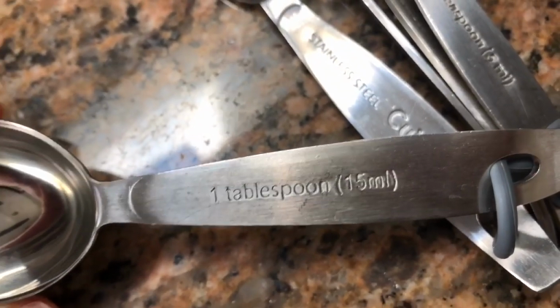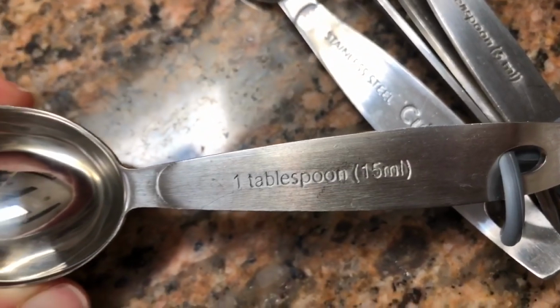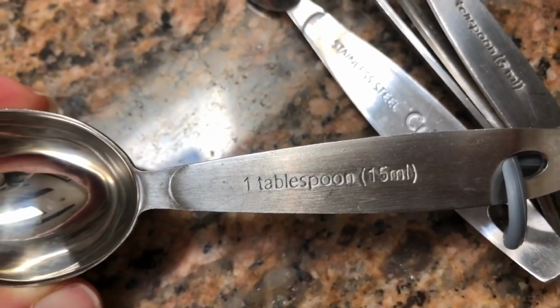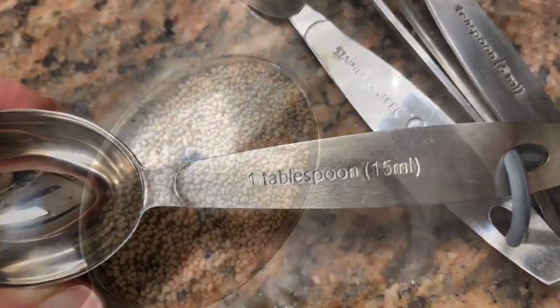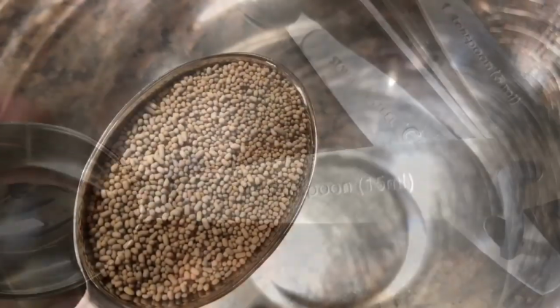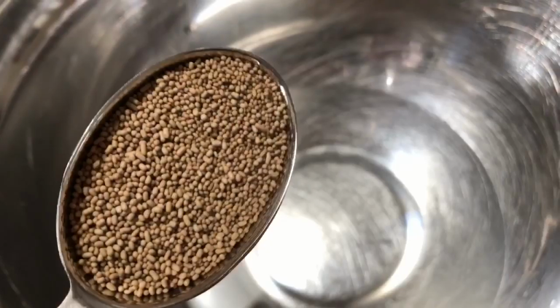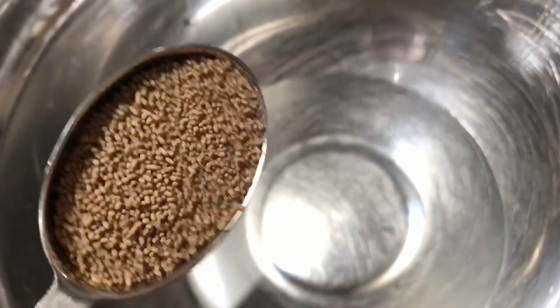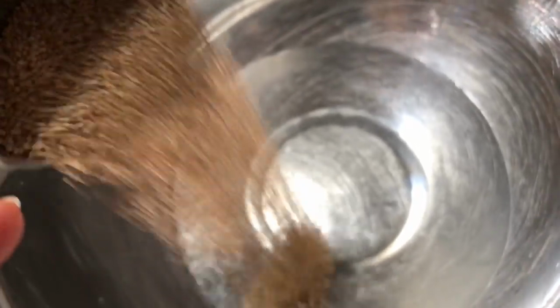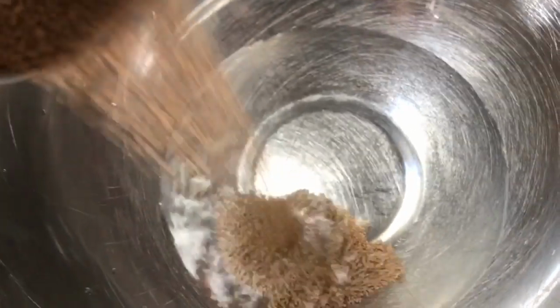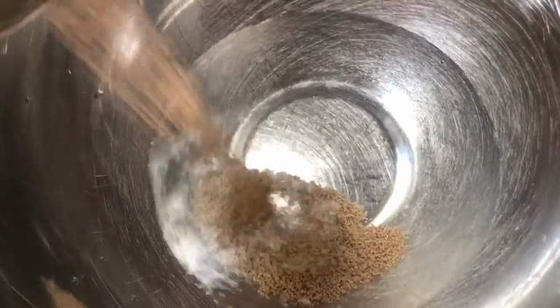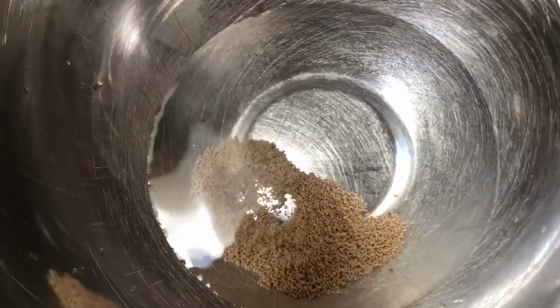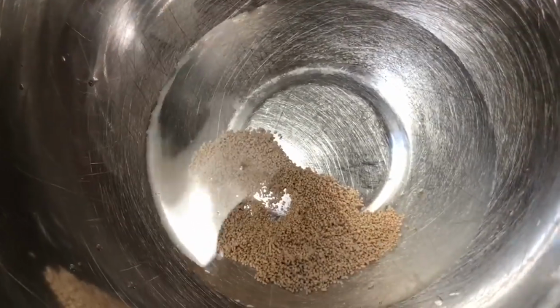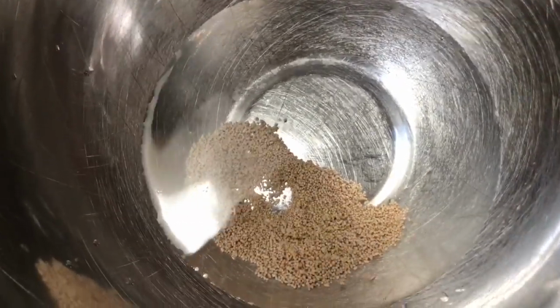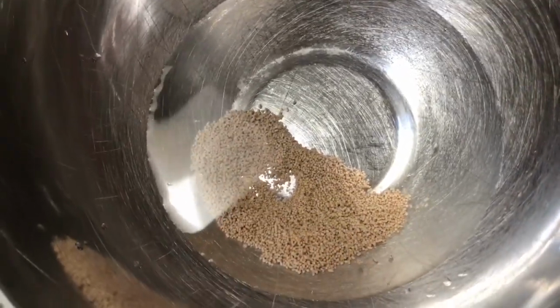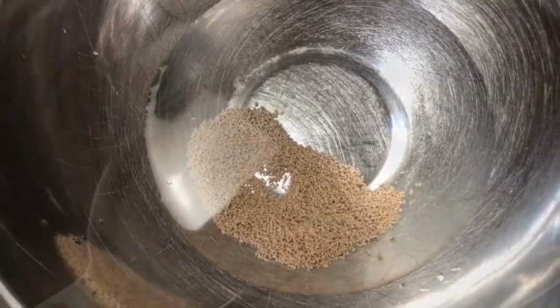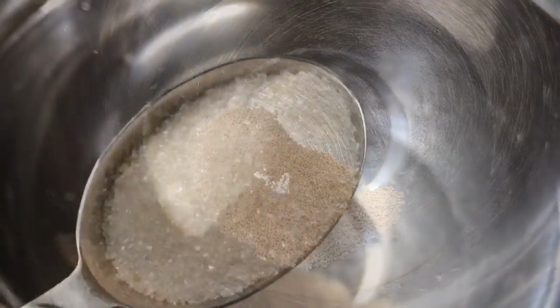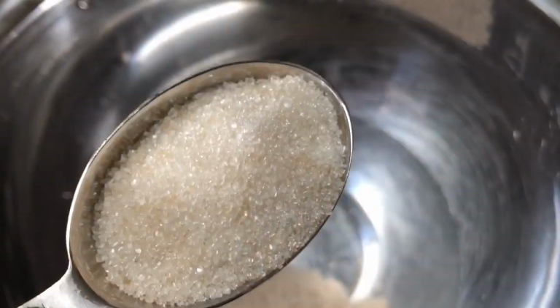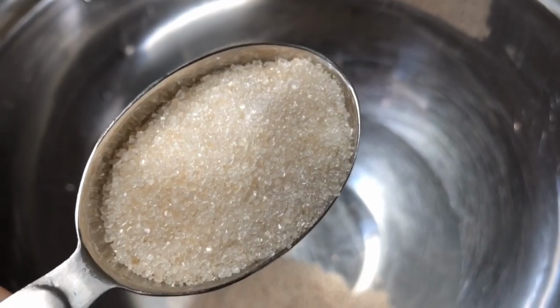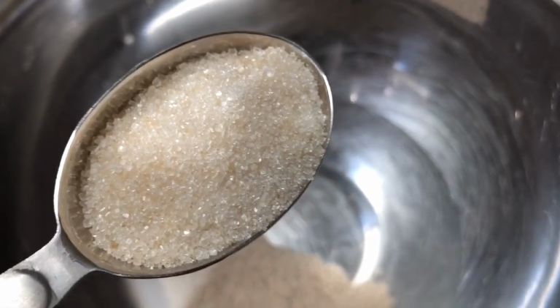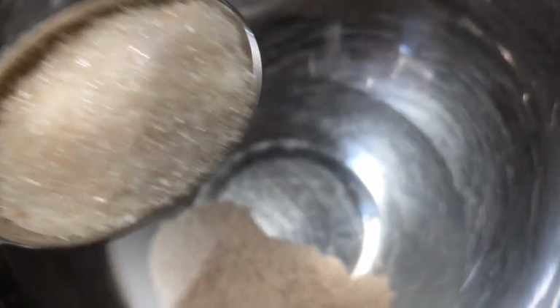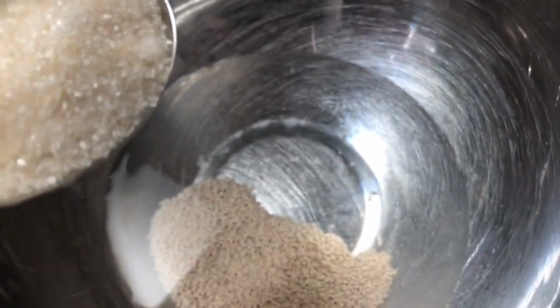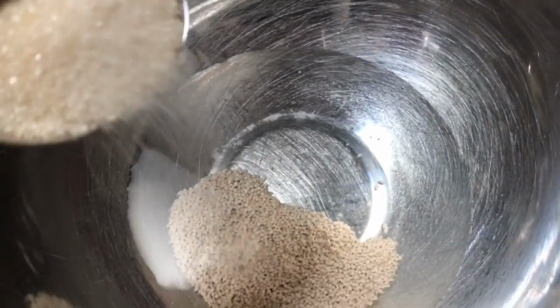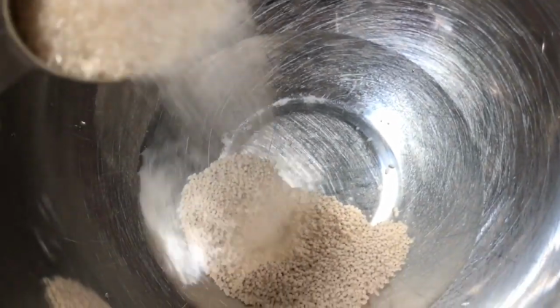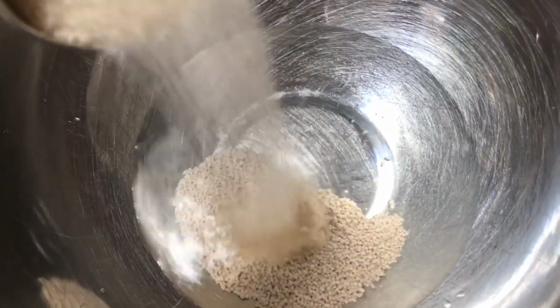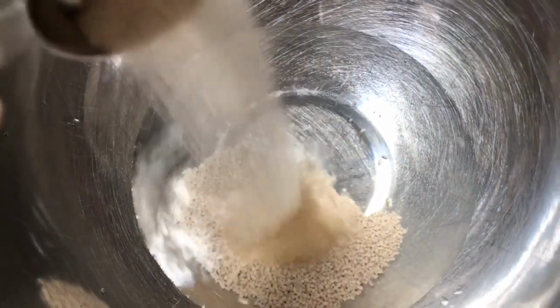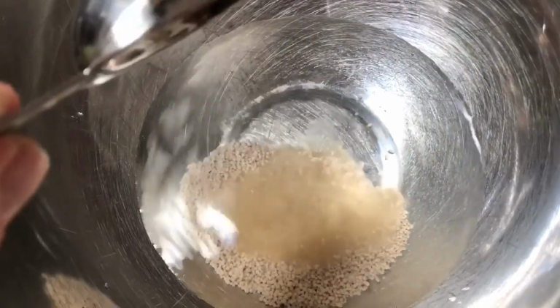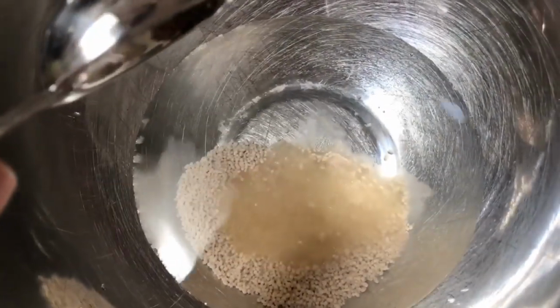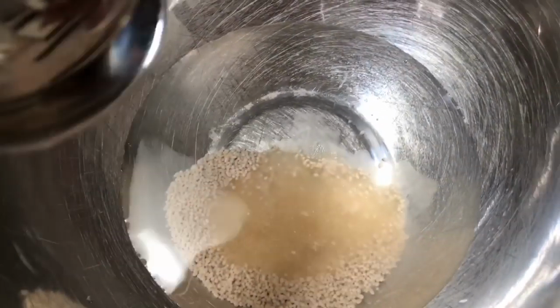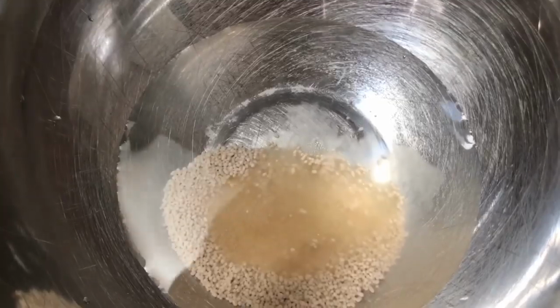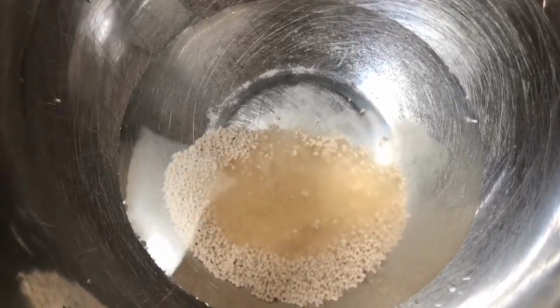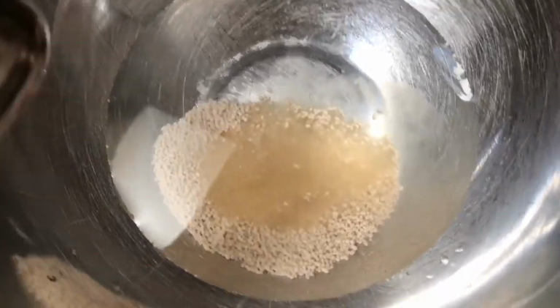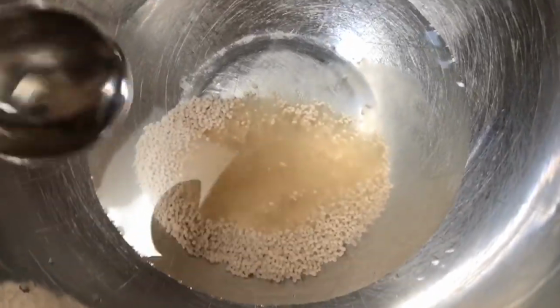Here's what a tablespoon looks like. We drop the yeast into the warm water. It becomes activated and we need to feed it one tablespoon of sugar, and then we give it a little stir.